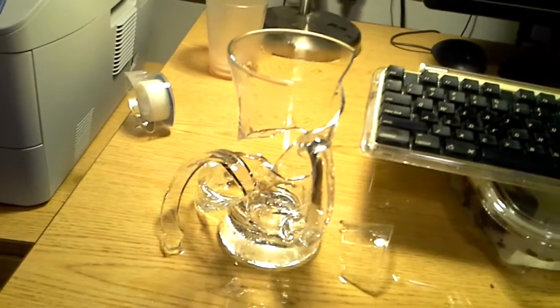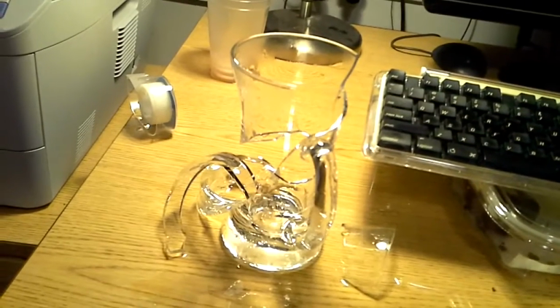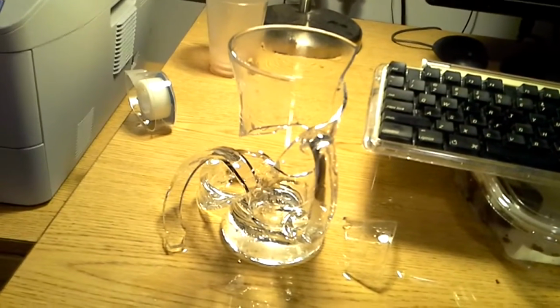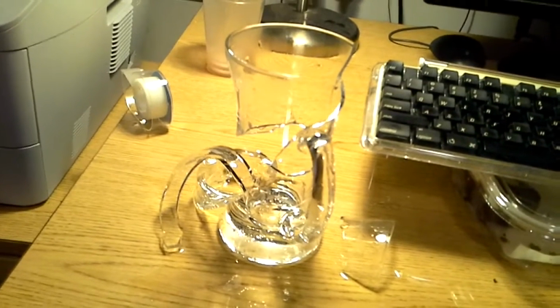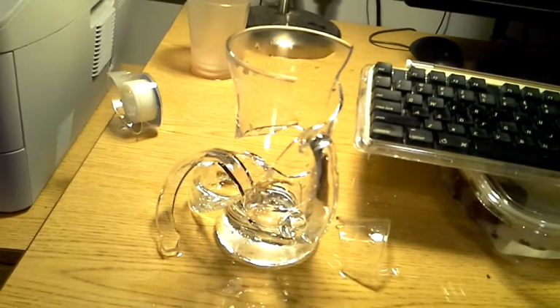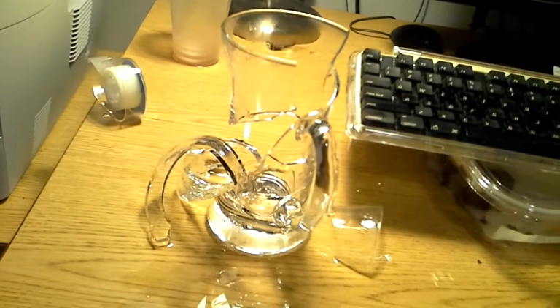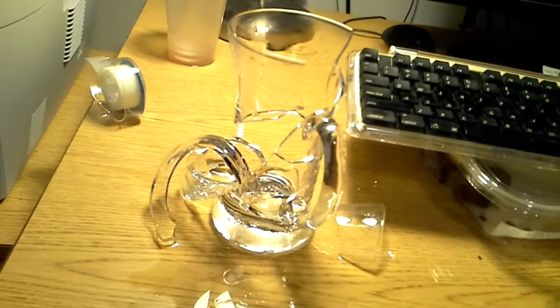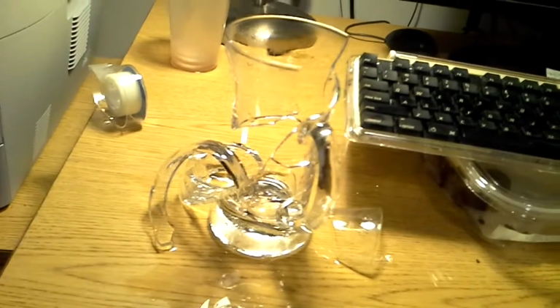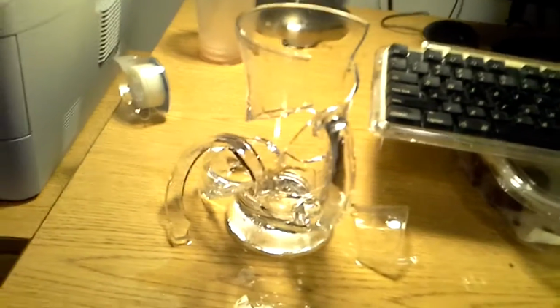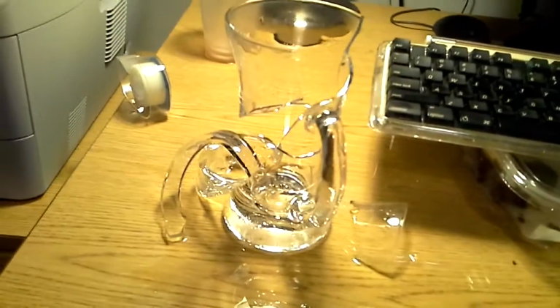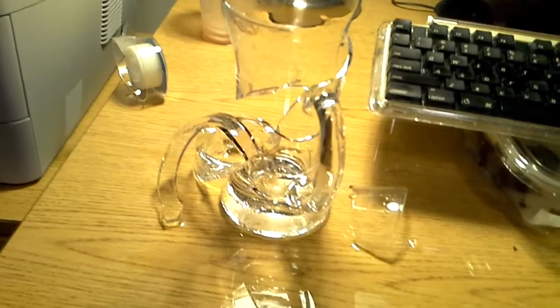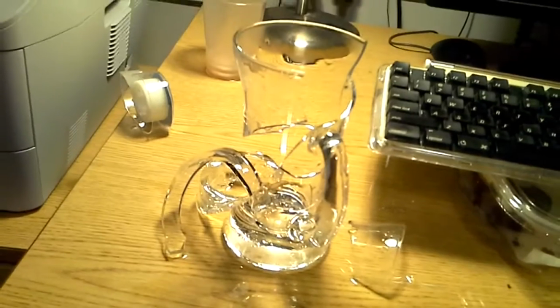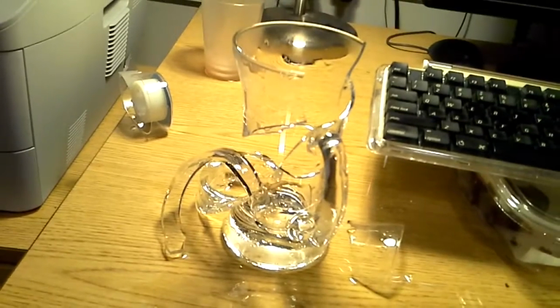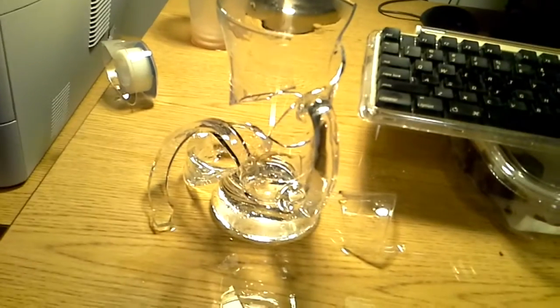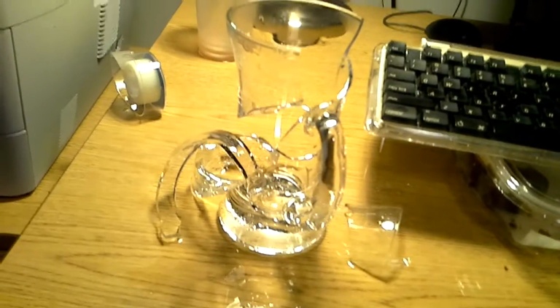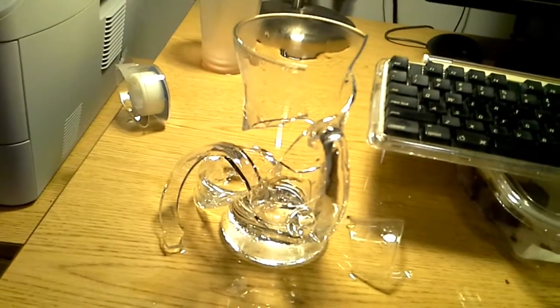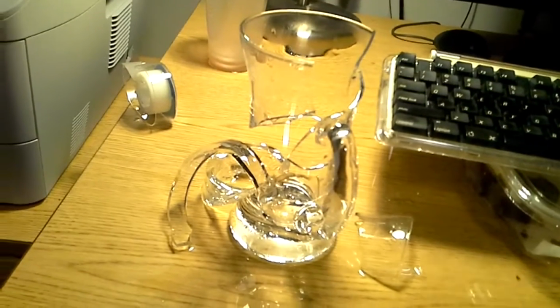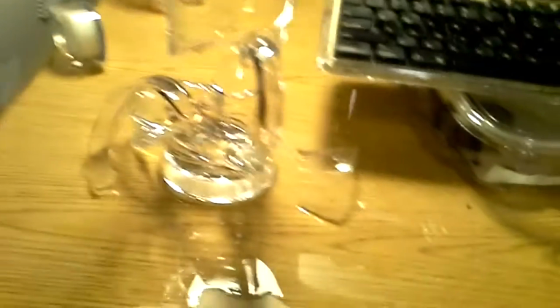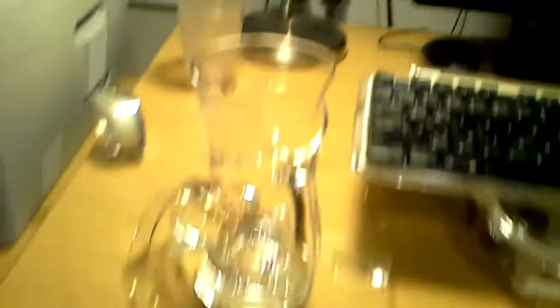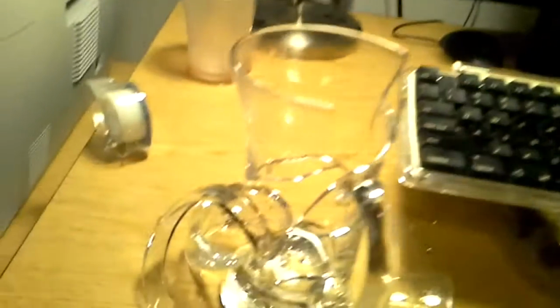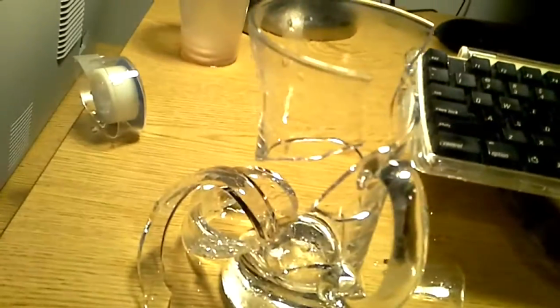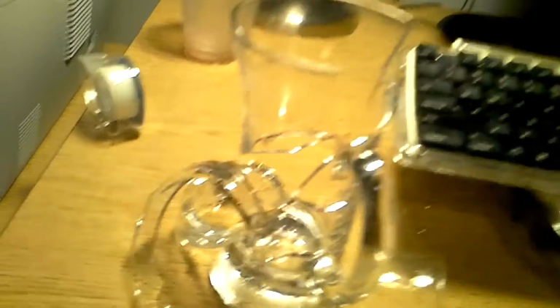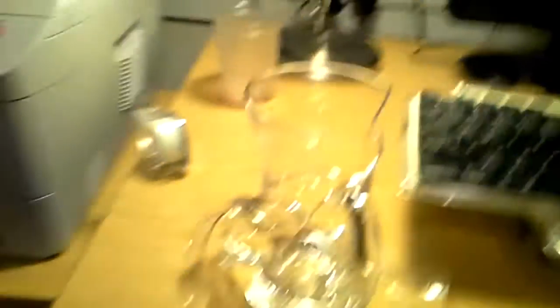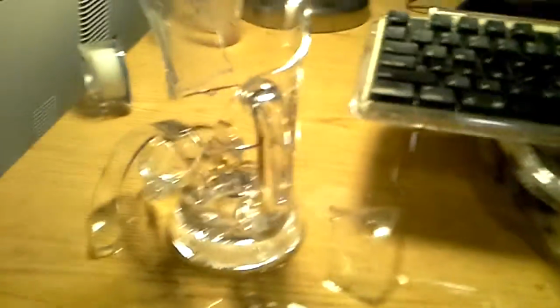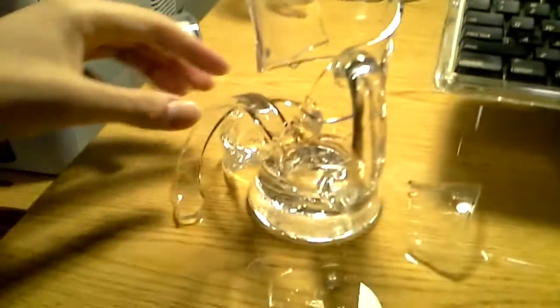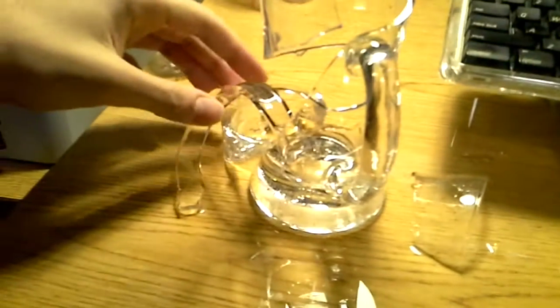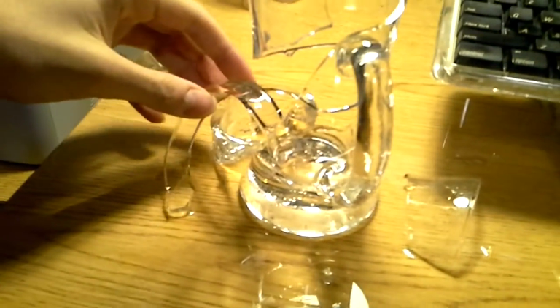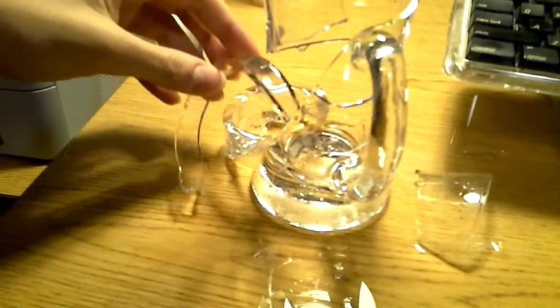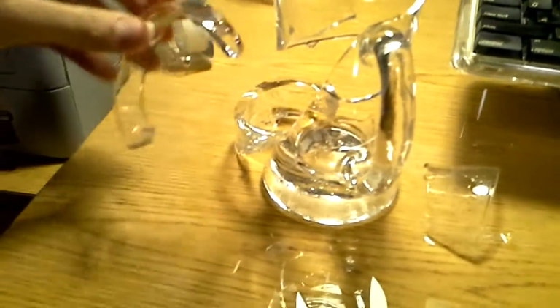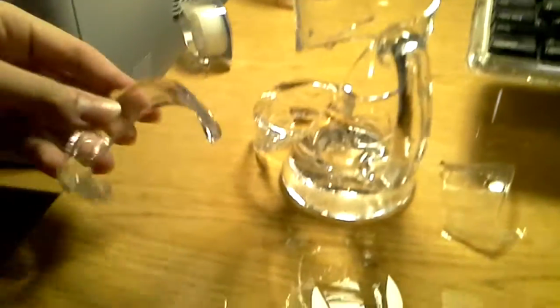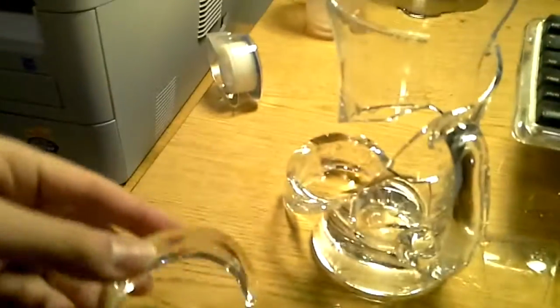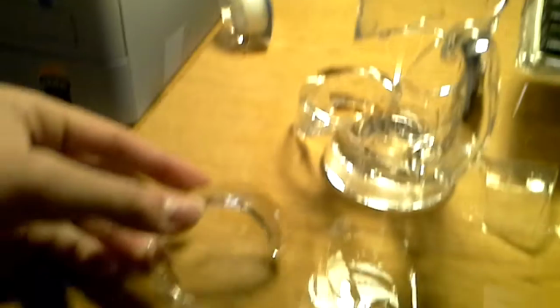So I was disinfecting my glass cup here, and it would appear that my glass cup is certainly not thermally rated. But what's really cool about this, besides the fact that it shattered, is how it shattered.